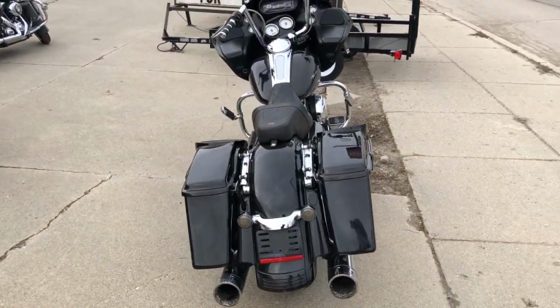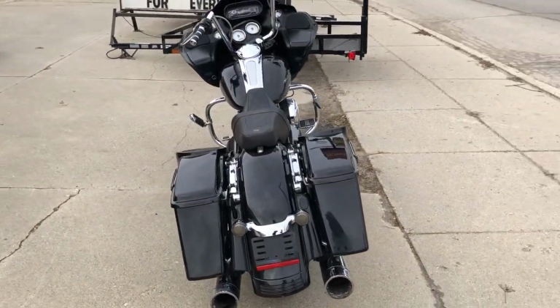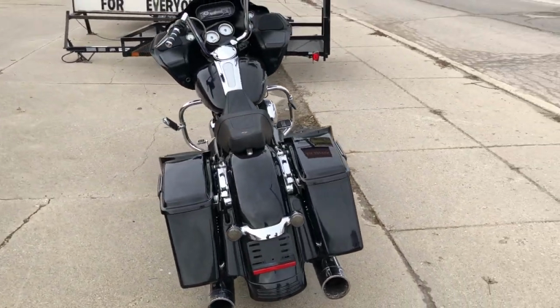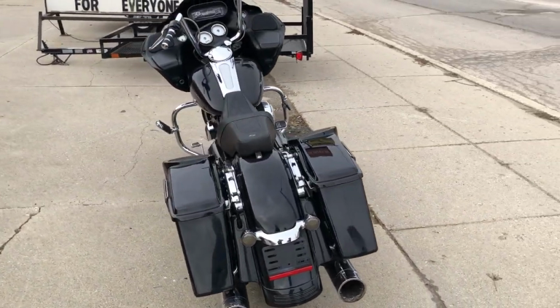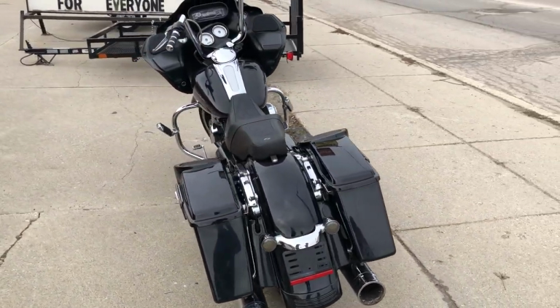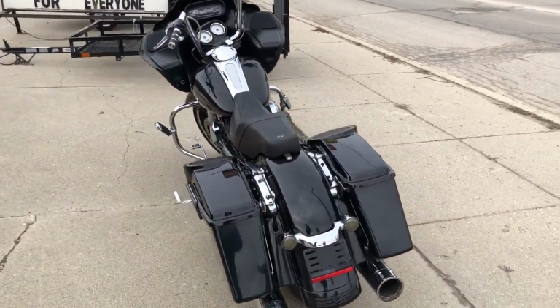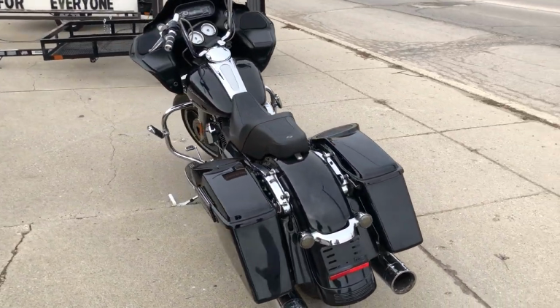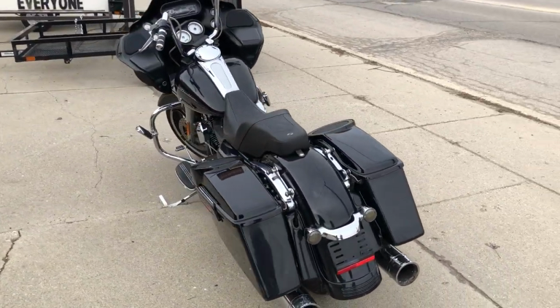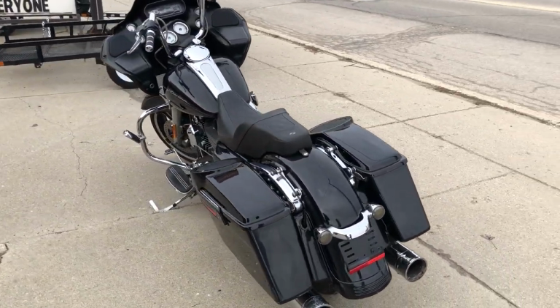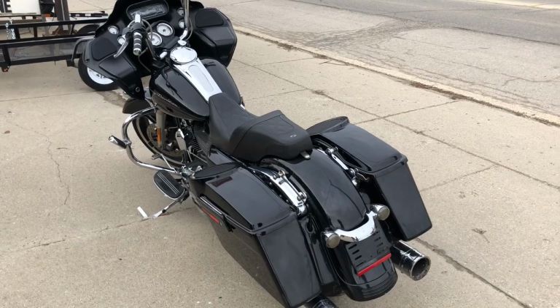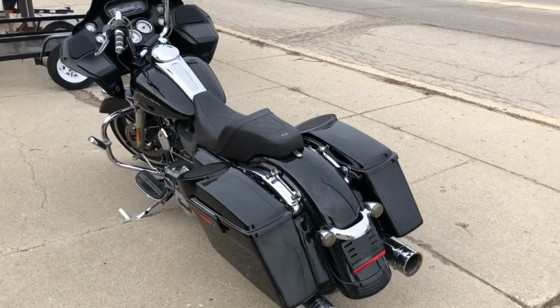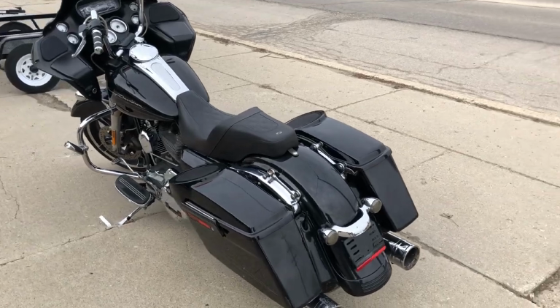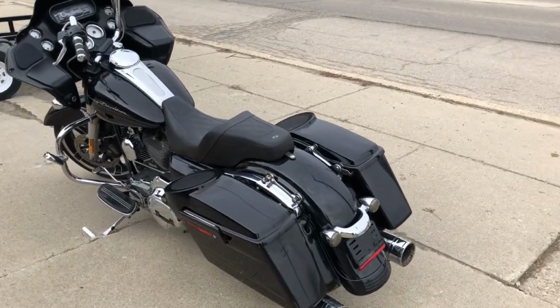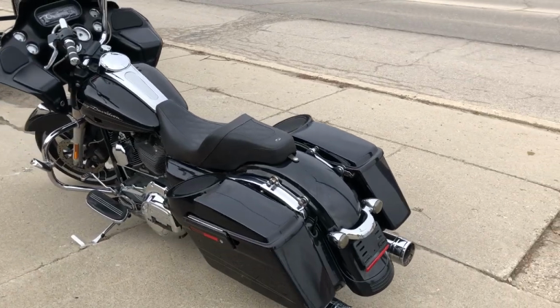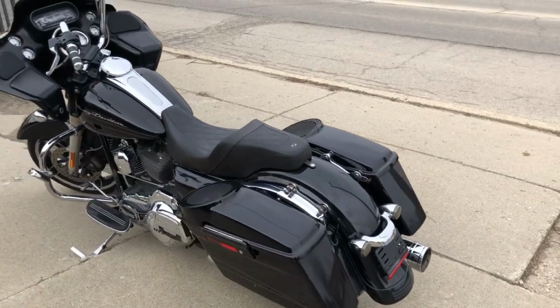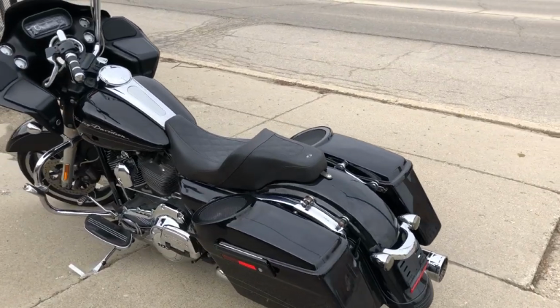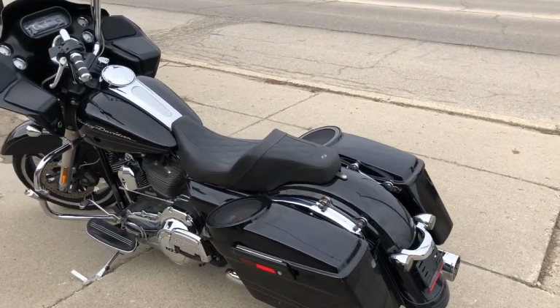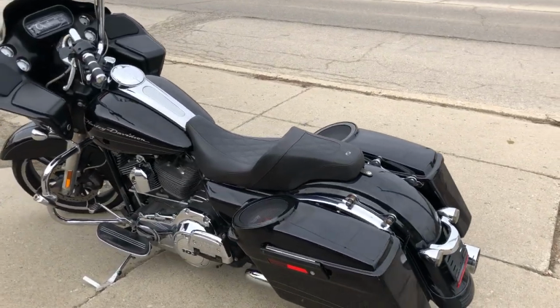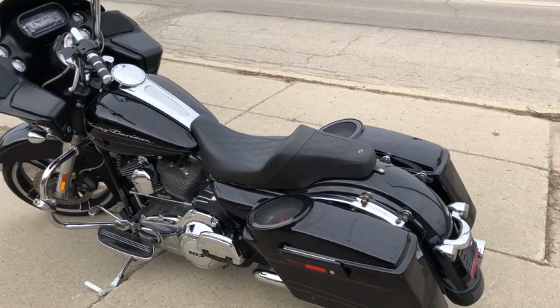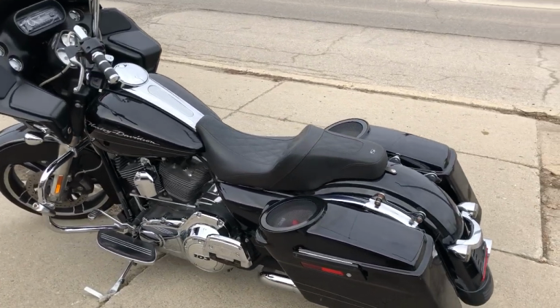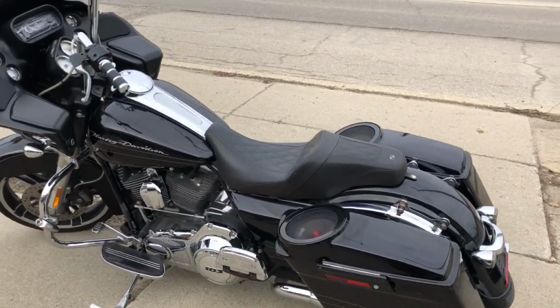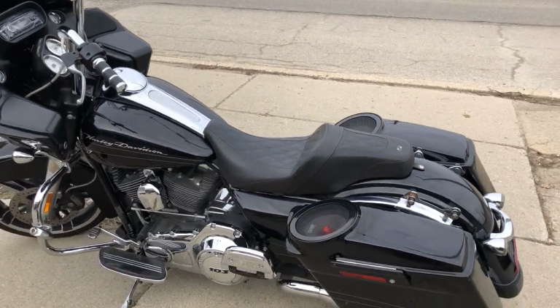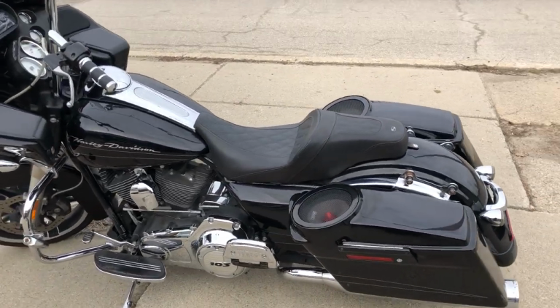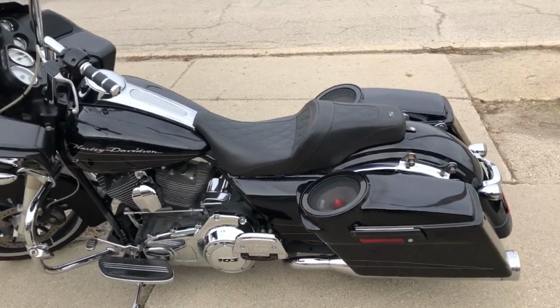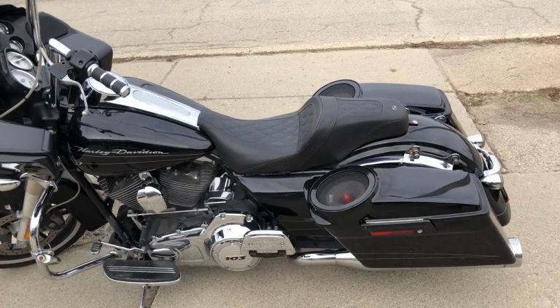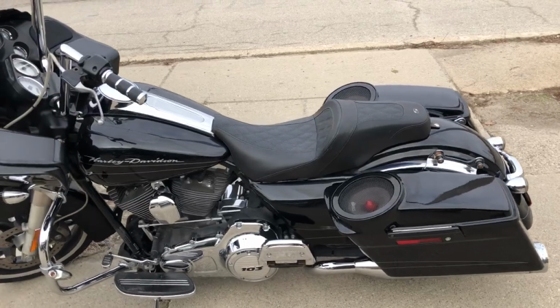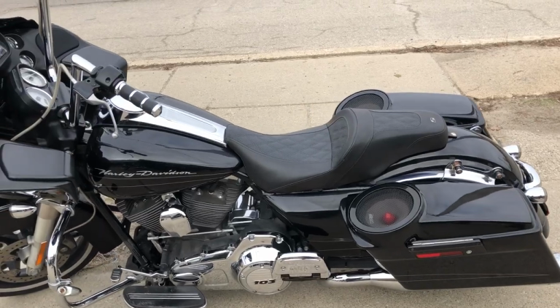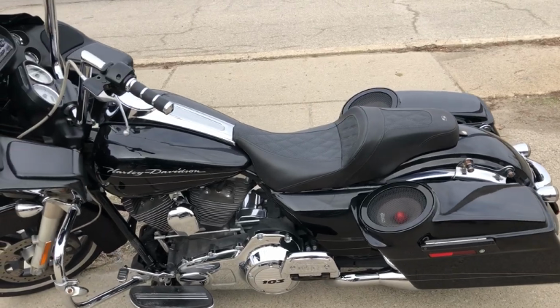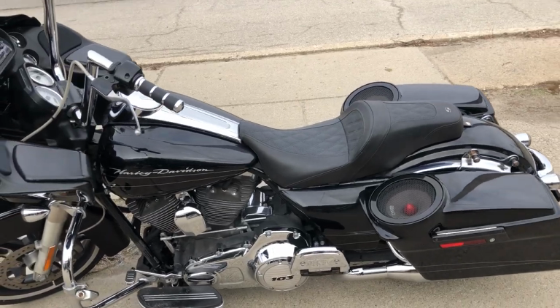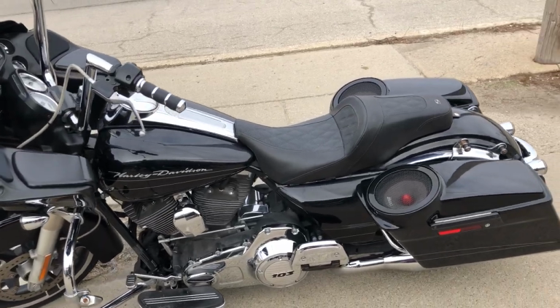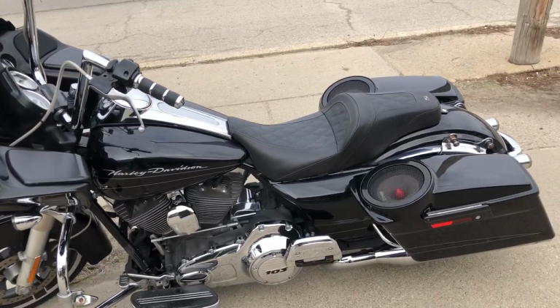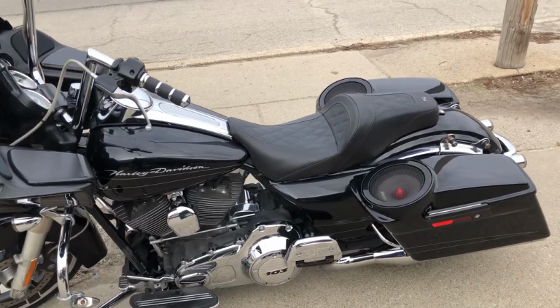This is one sharp Road Glide custom. It runs strong, everything works, needs nothing — it's just been serviced at the dealership, inspected, all fluids have been changed, and it is ready to ride.